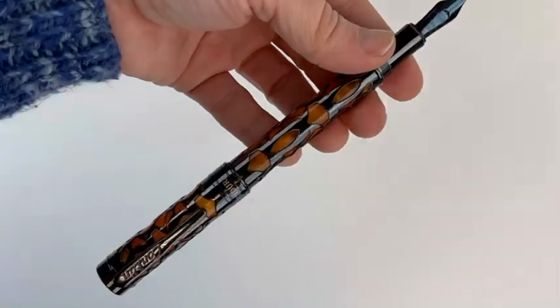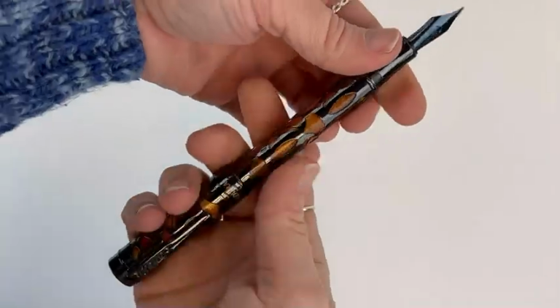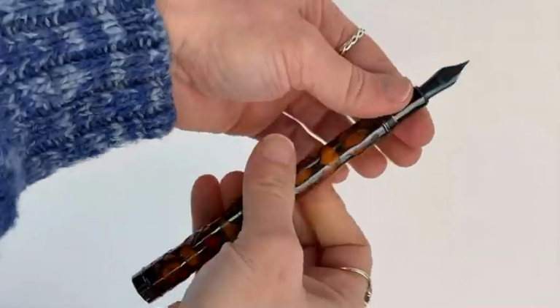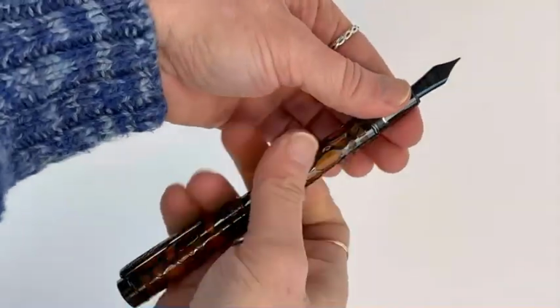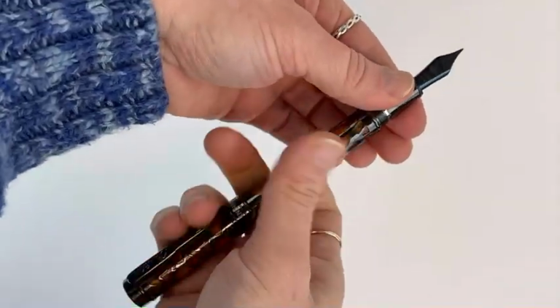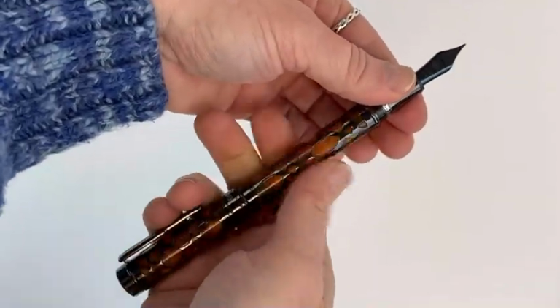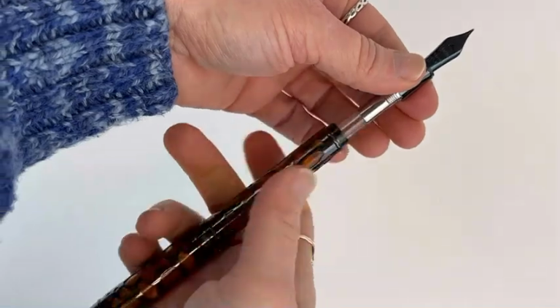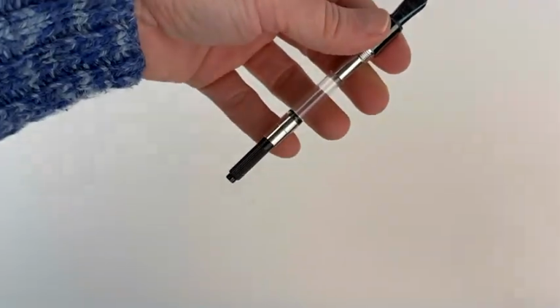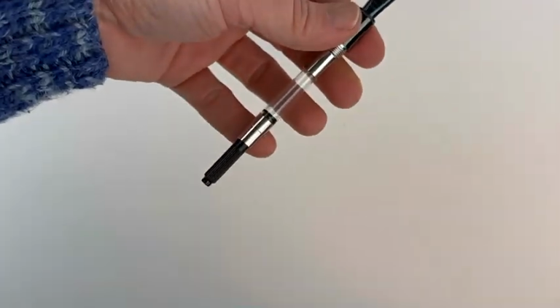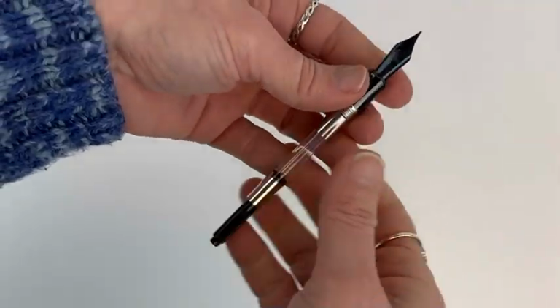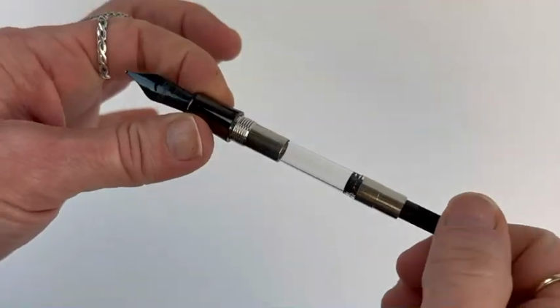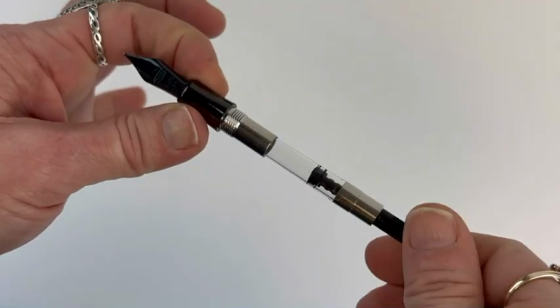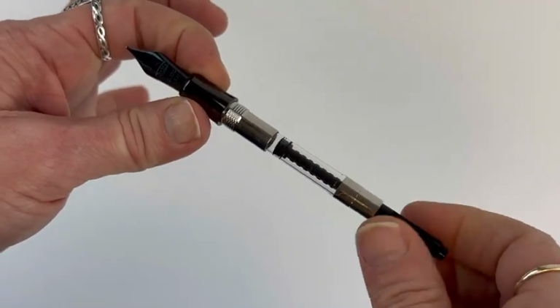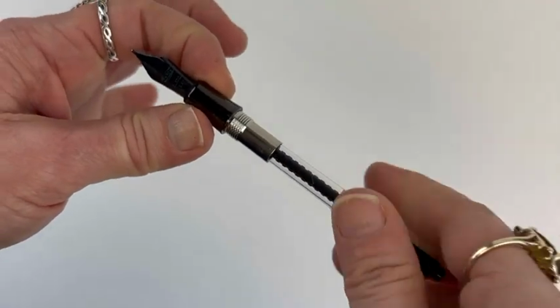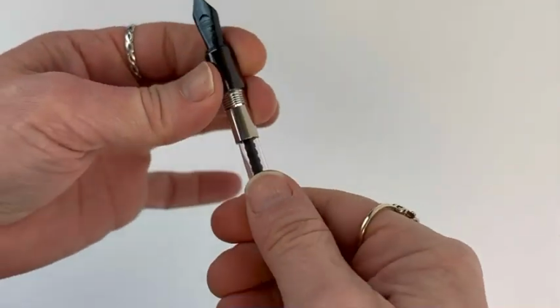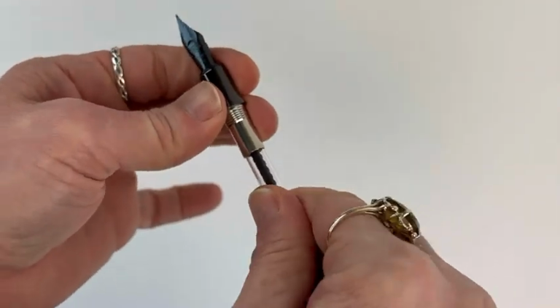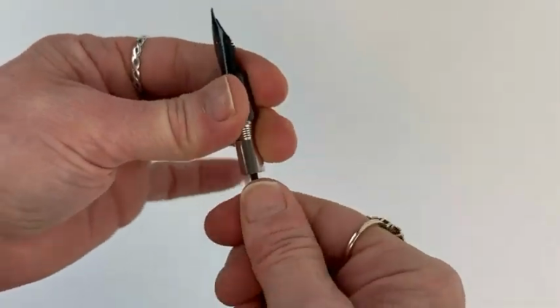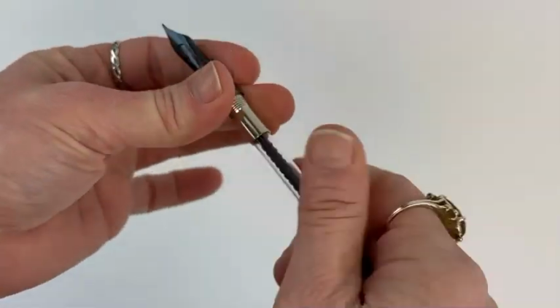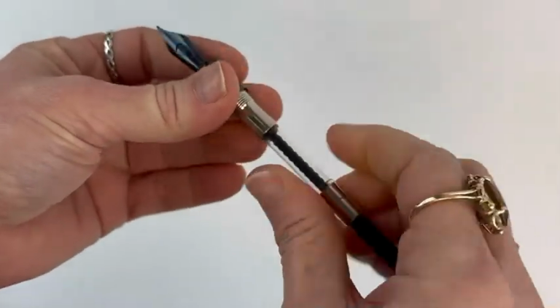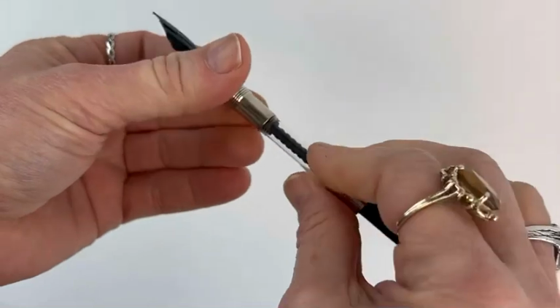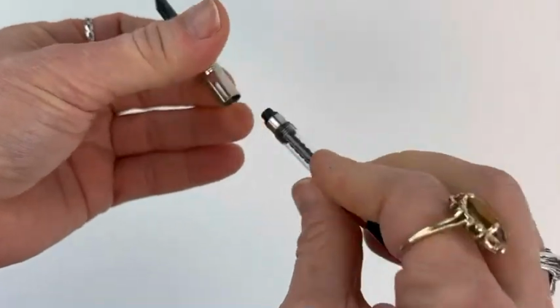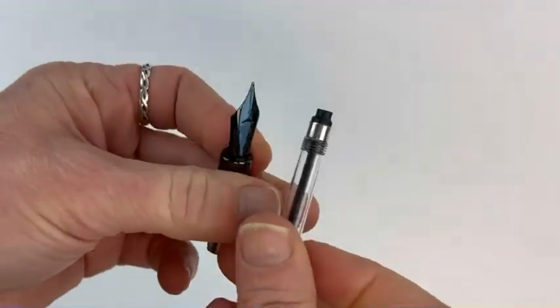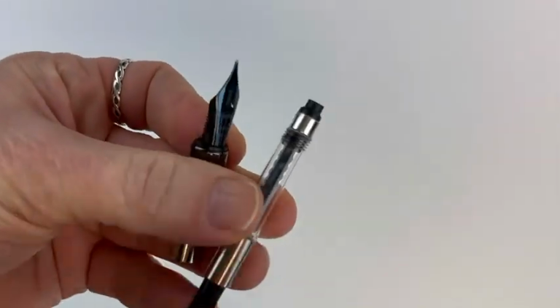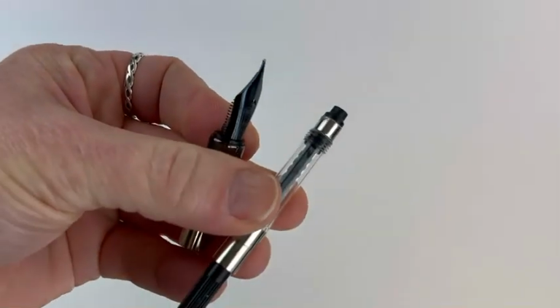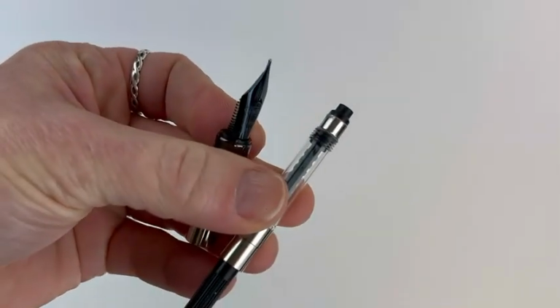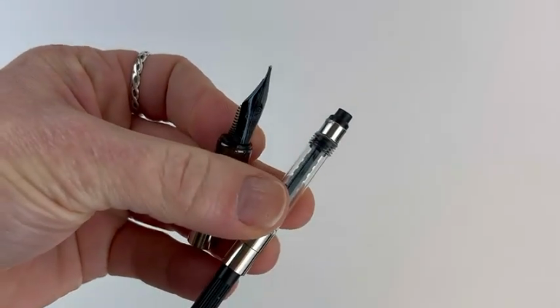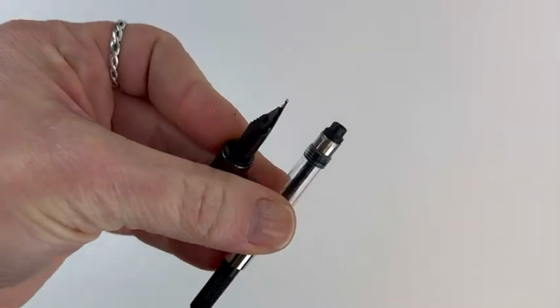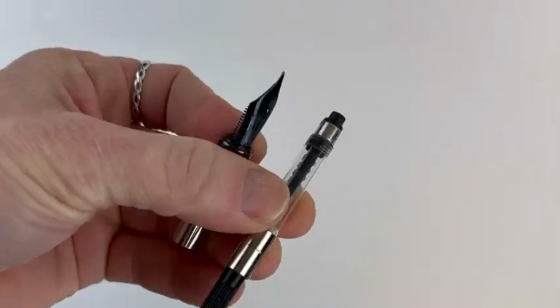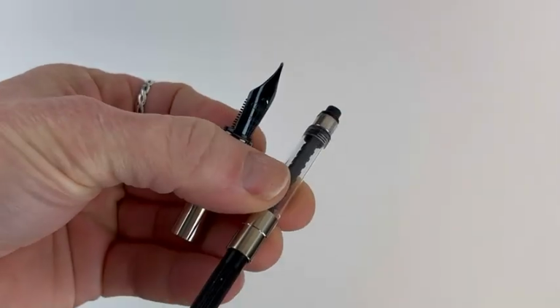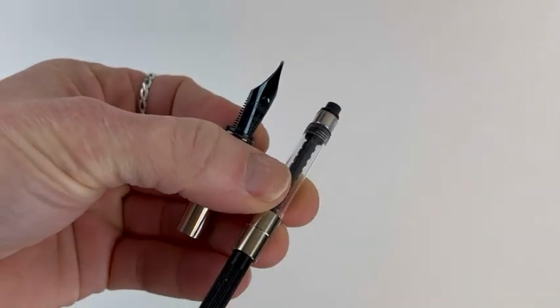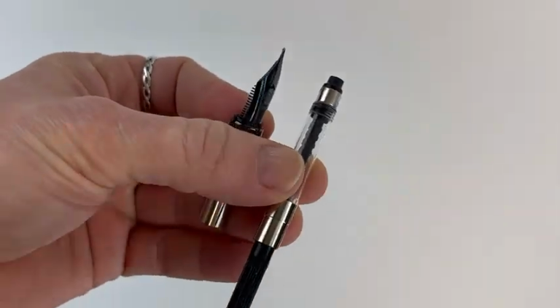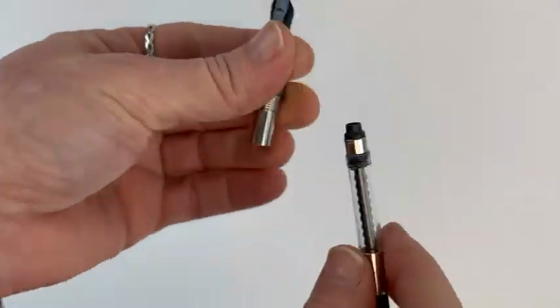If you just unscrew the barrel right here, there is the converter that I mentioned earlier. This is a threaded converter. And if you would prefer to use the cartridge, this is how you remove the converter.